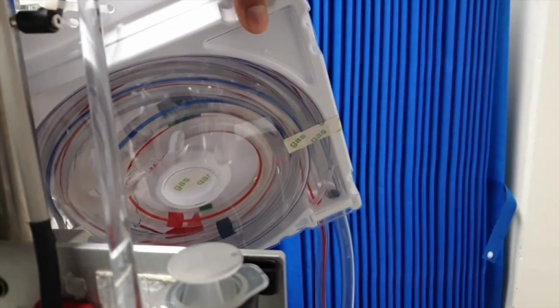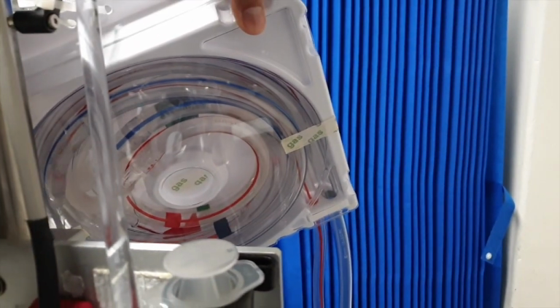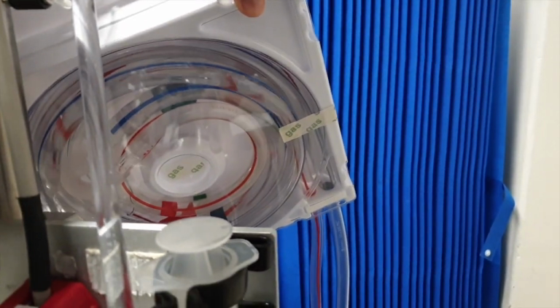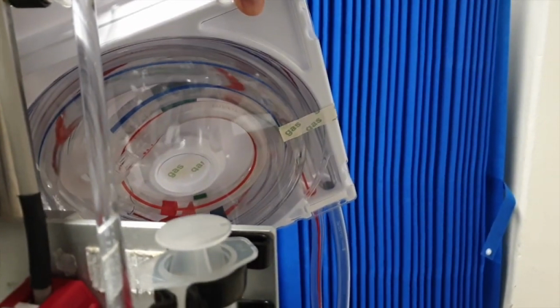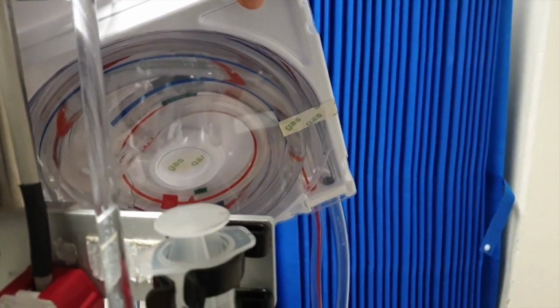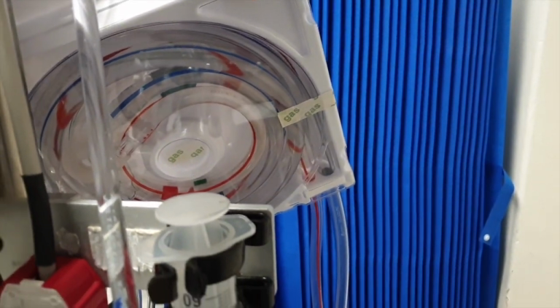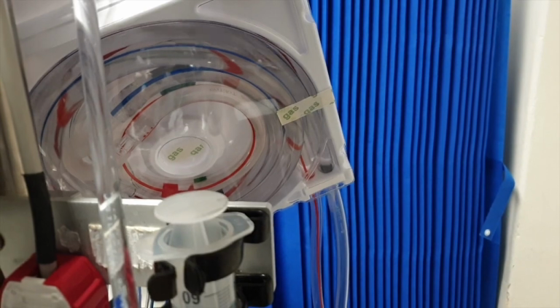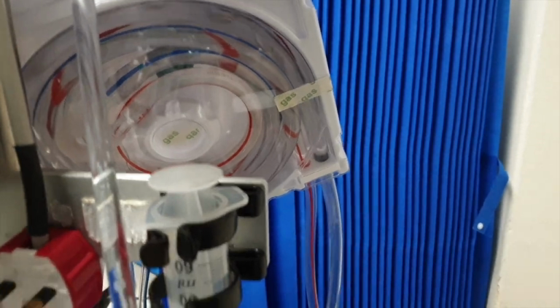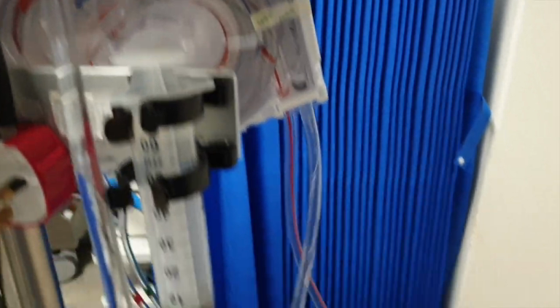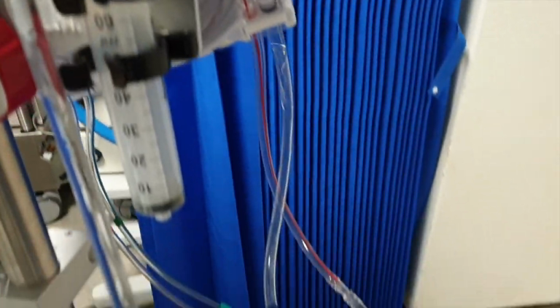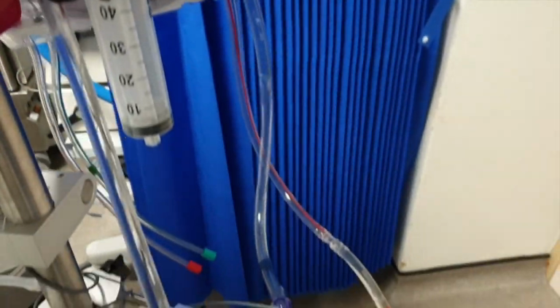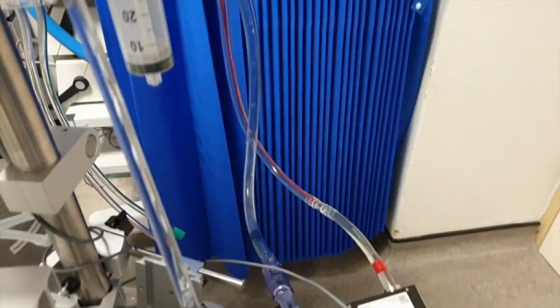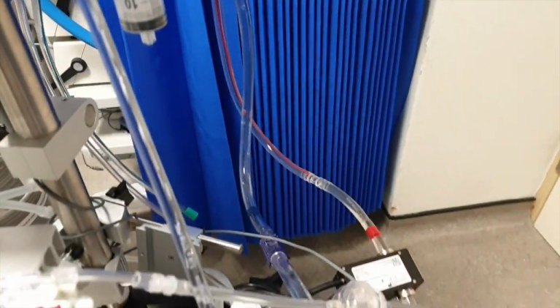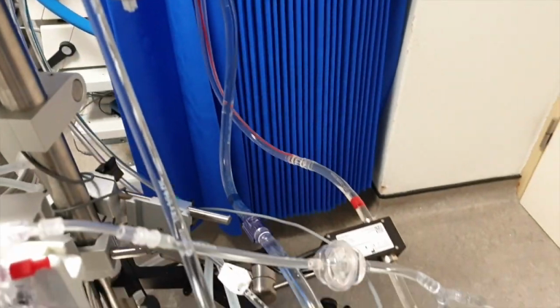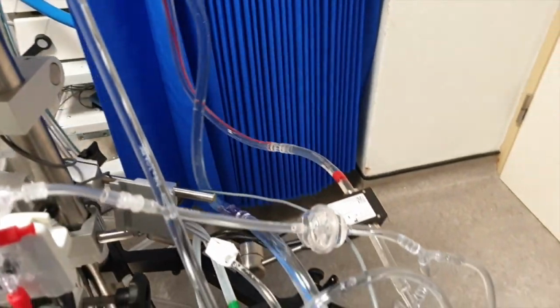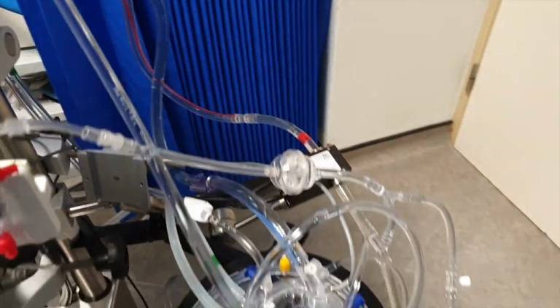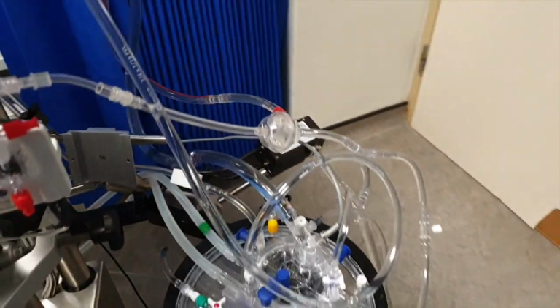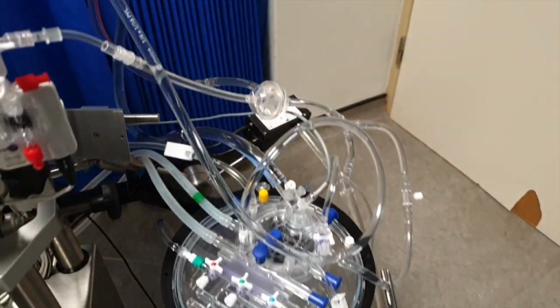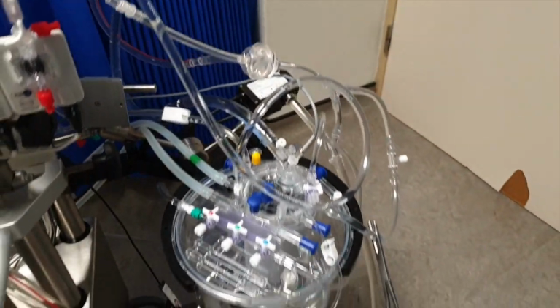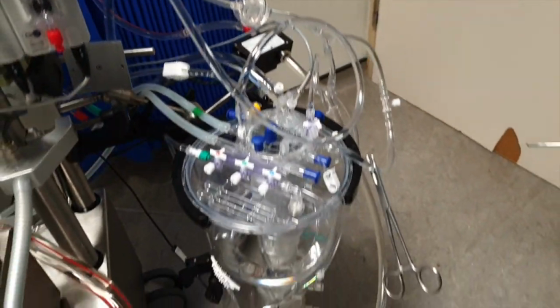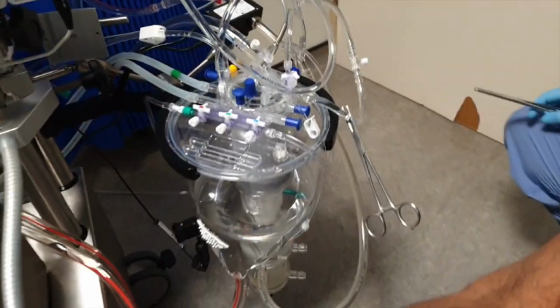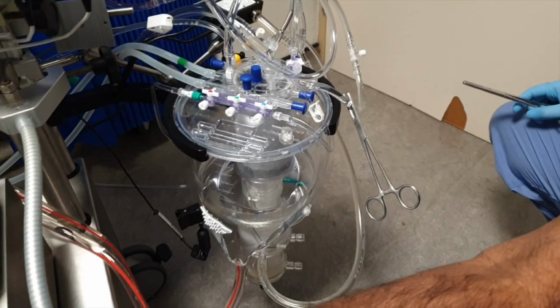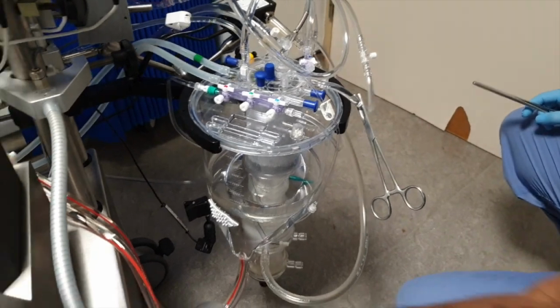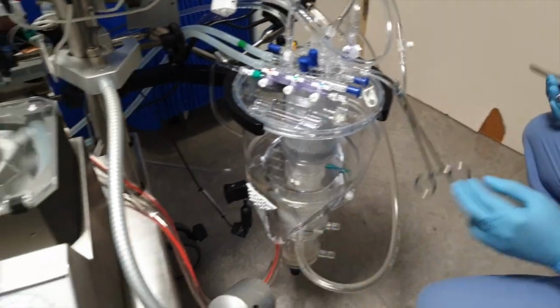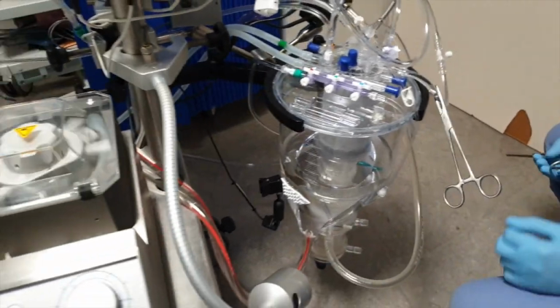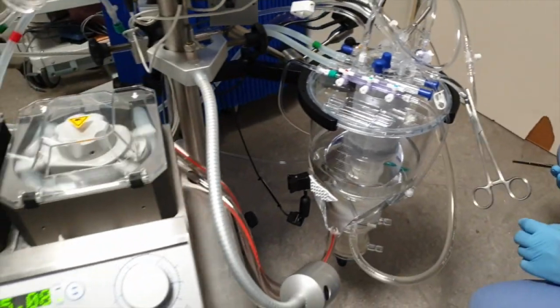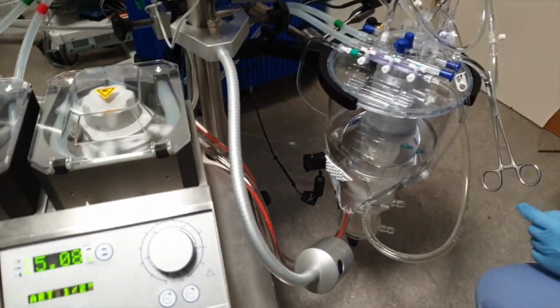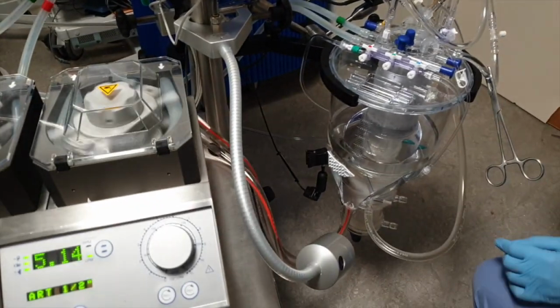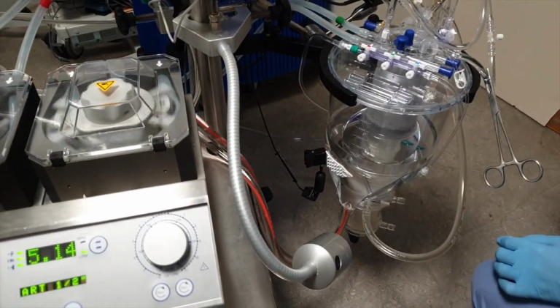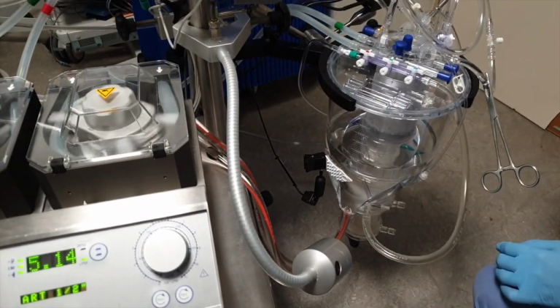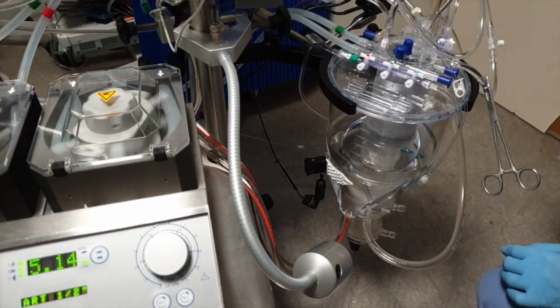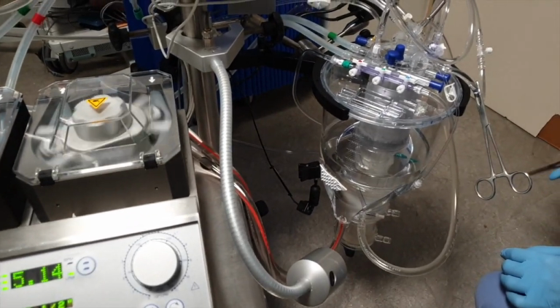Now the fluid is circulated onto the table pack, and the tubes — which are in the white tray — will be passed onto the table. This is kept sterile and will go into the sterile field.